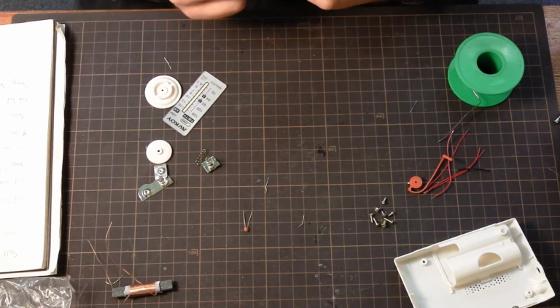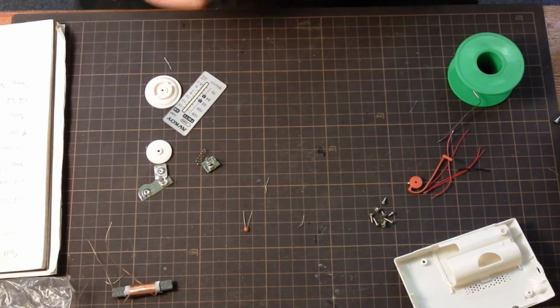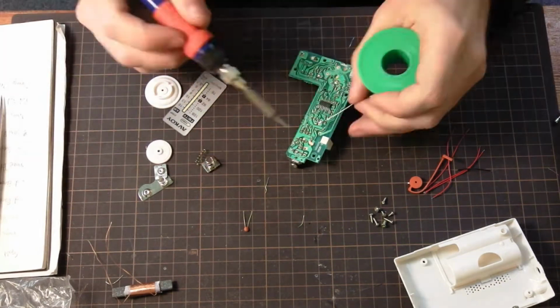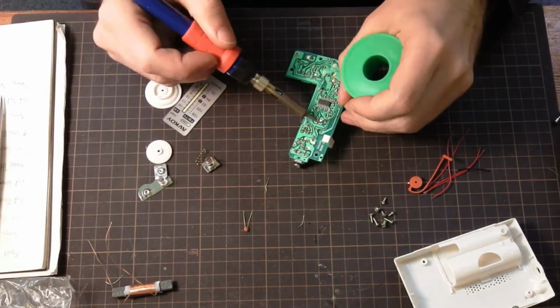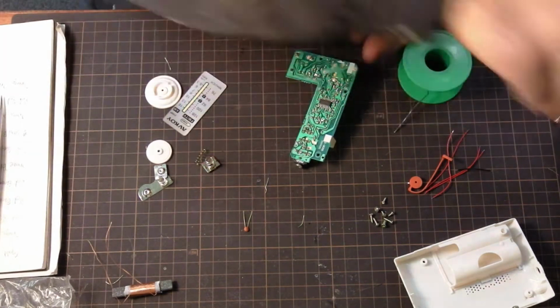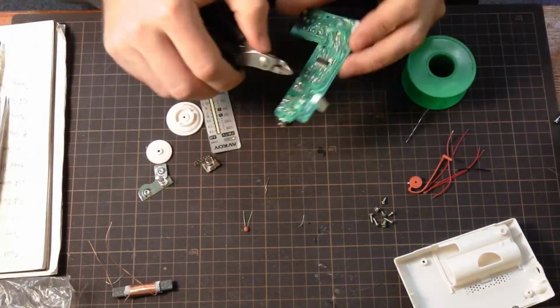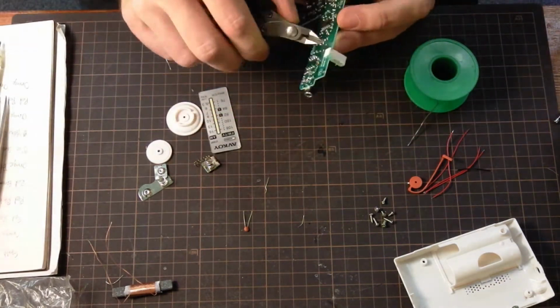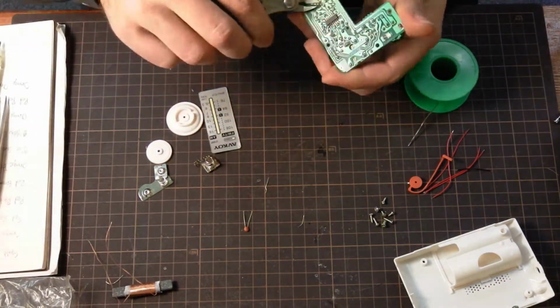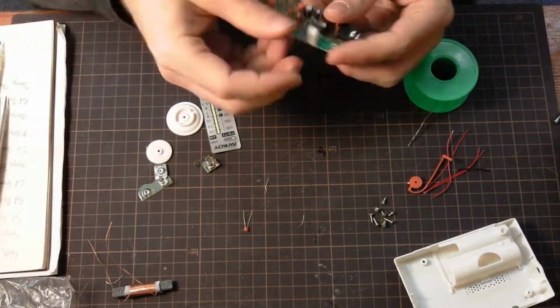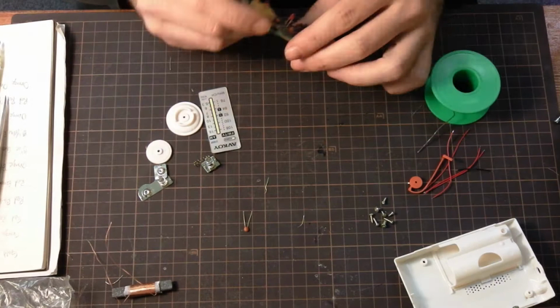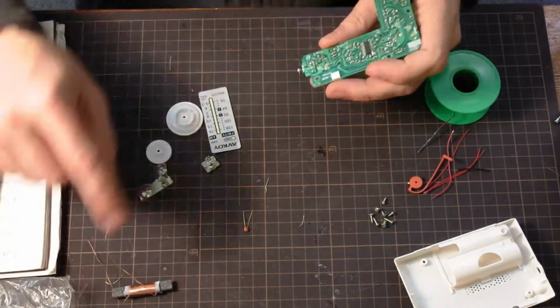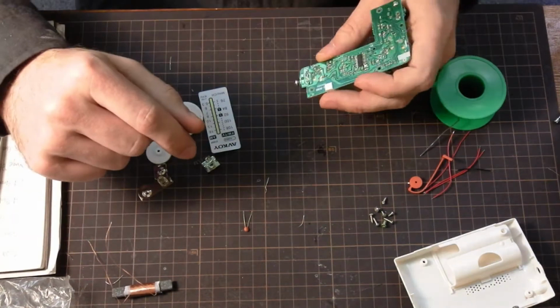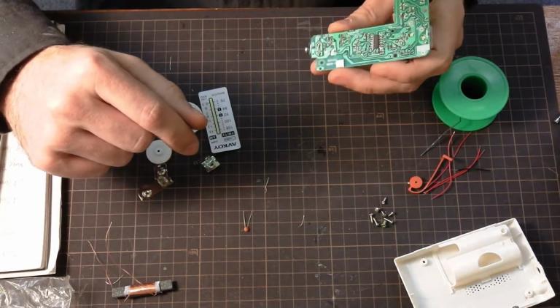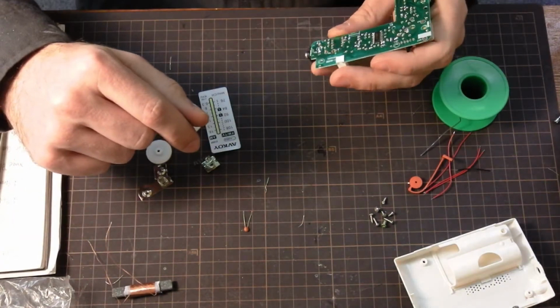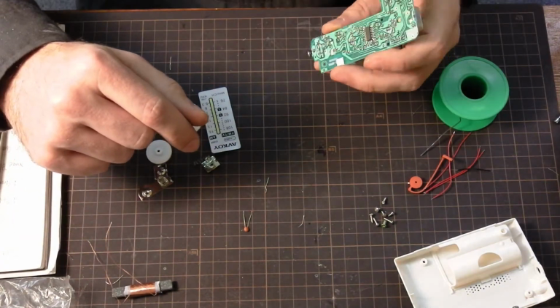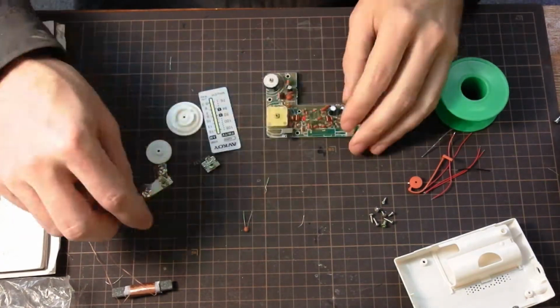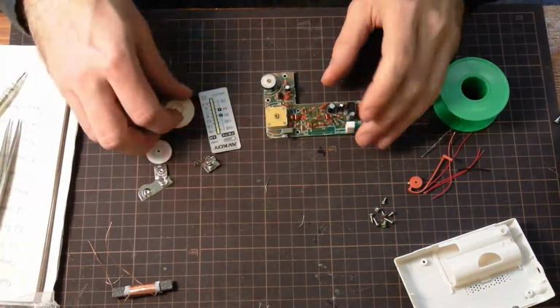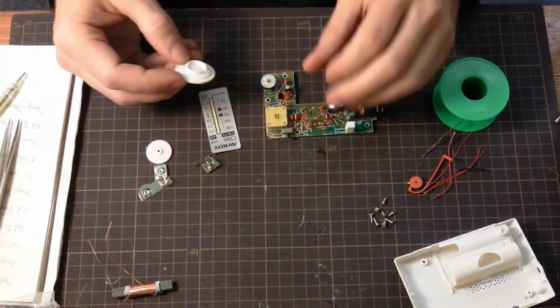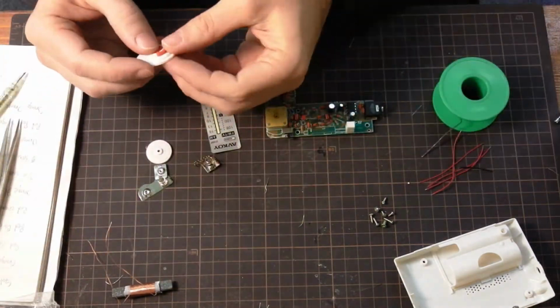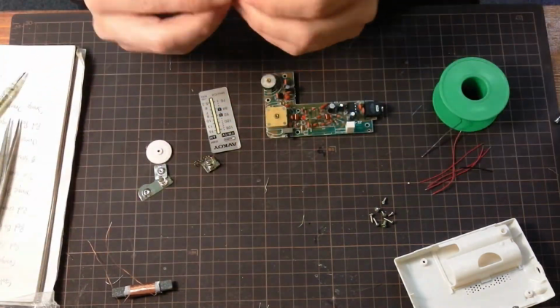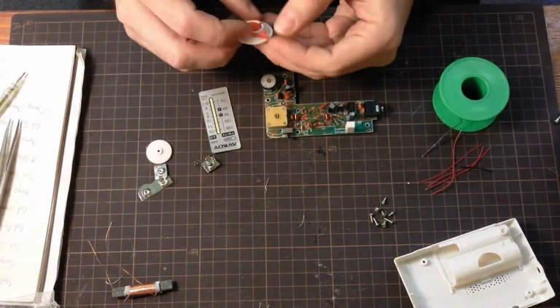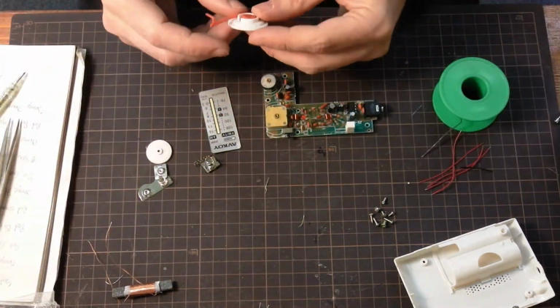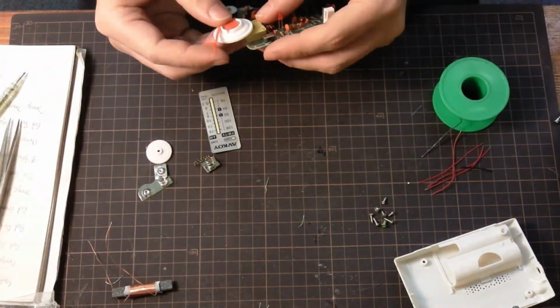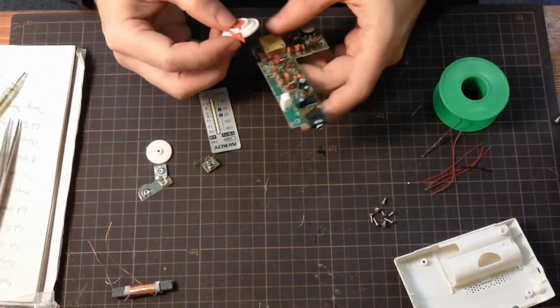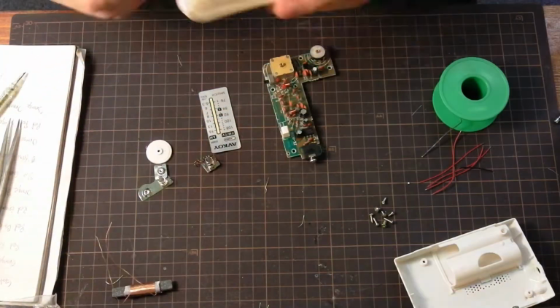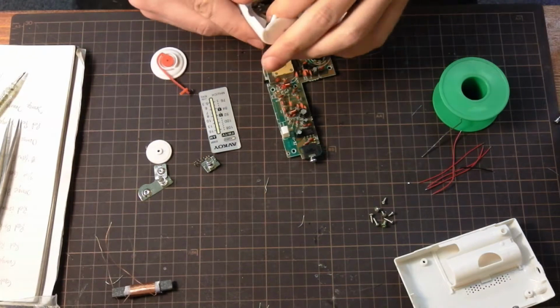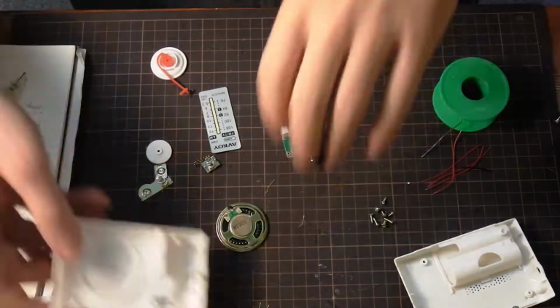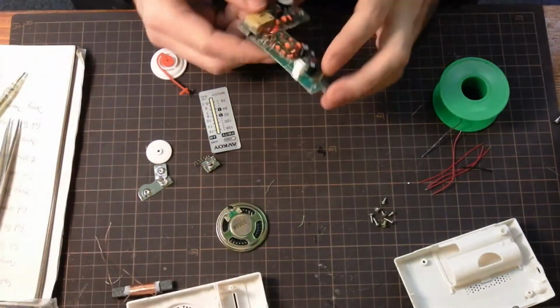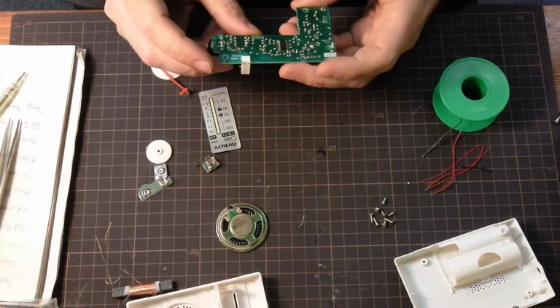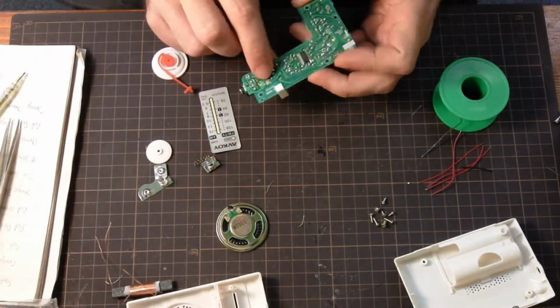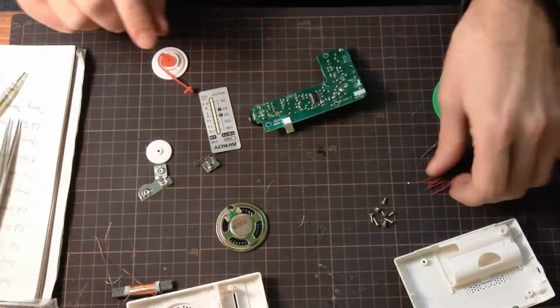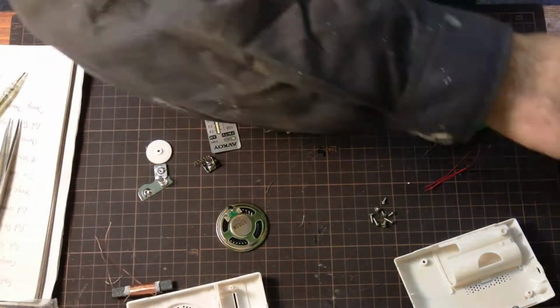And I'll use that in the future to make some instructions for this kit, and make it a little bit easier for people in the future to know what they're dealing with.